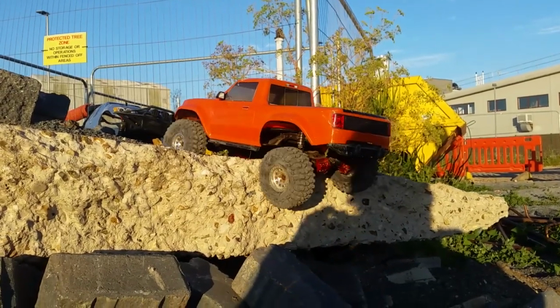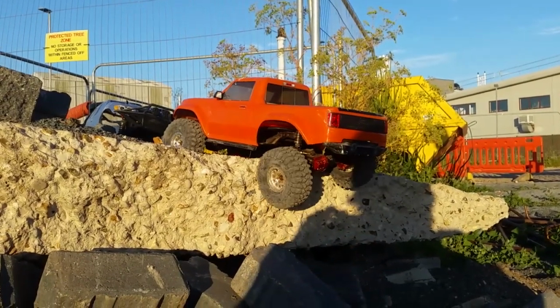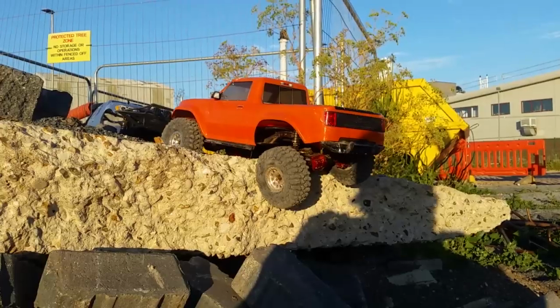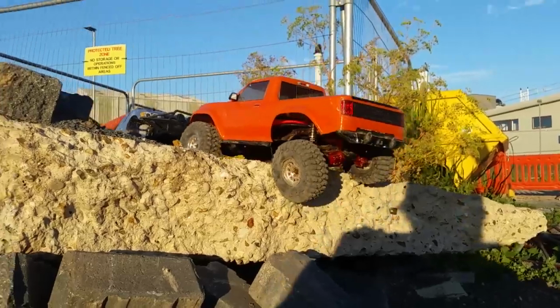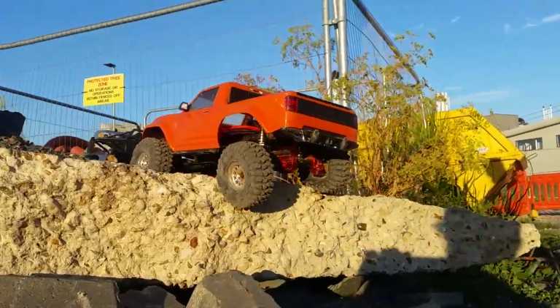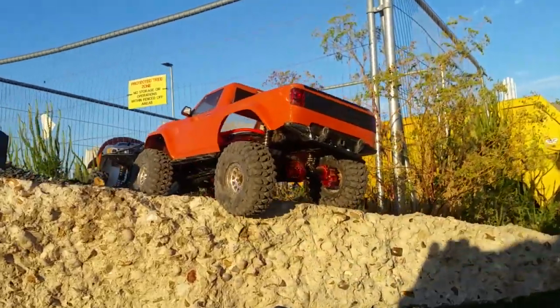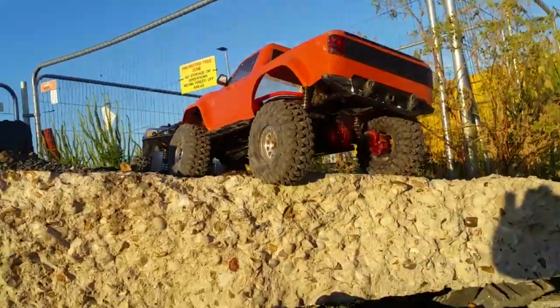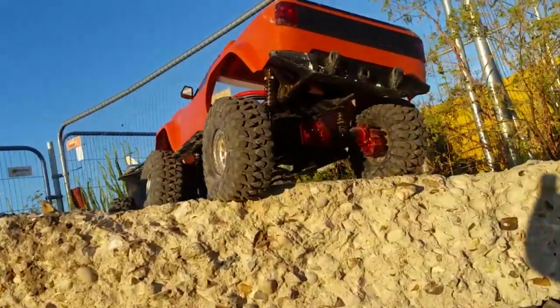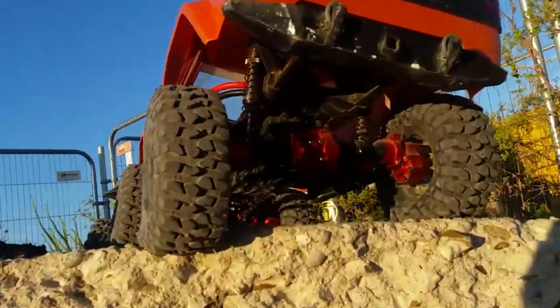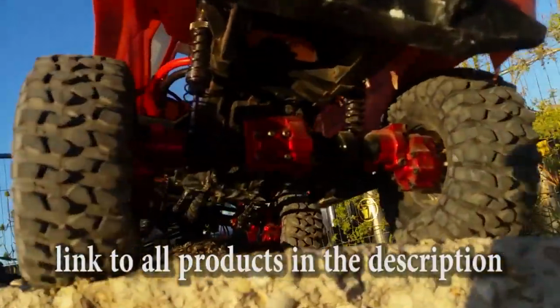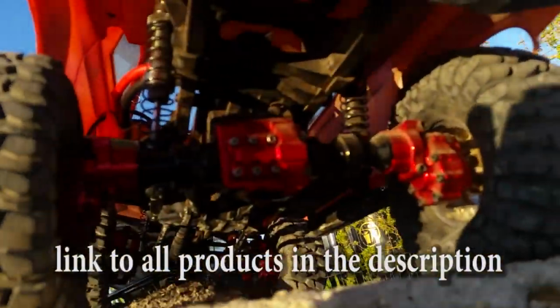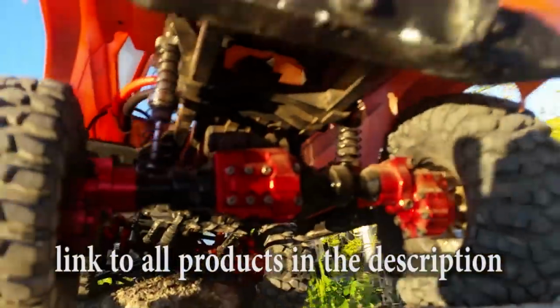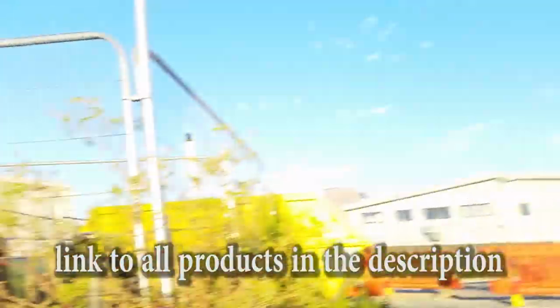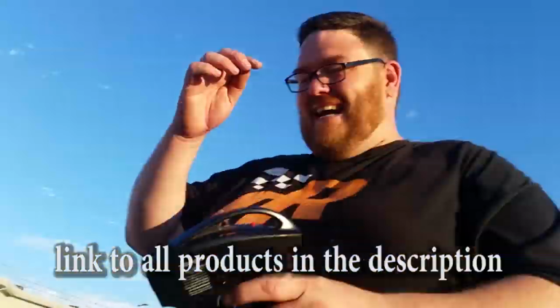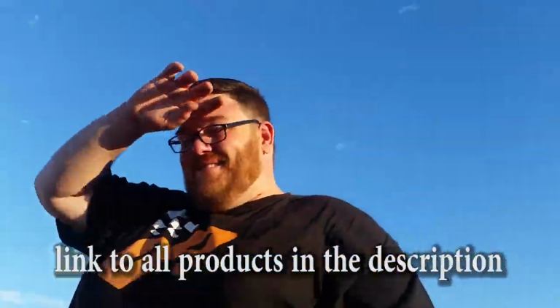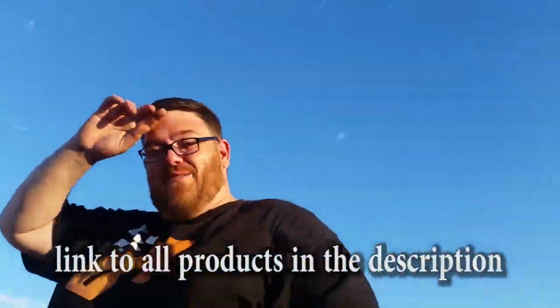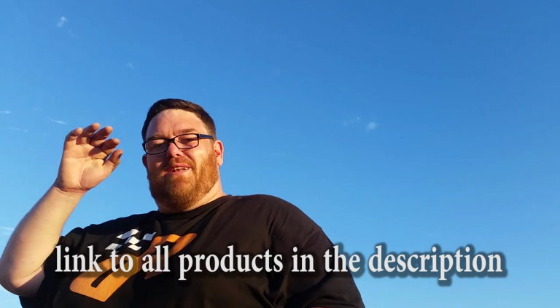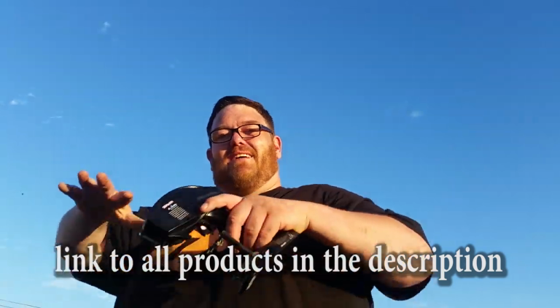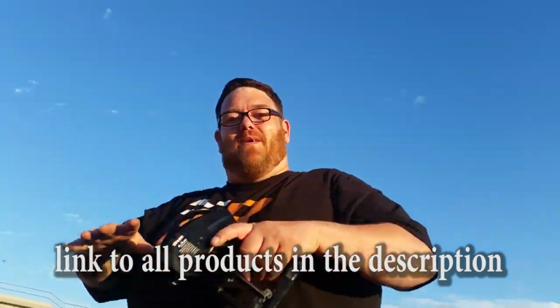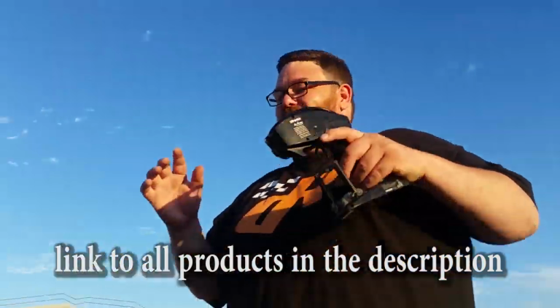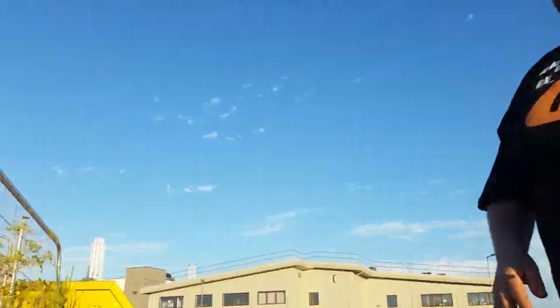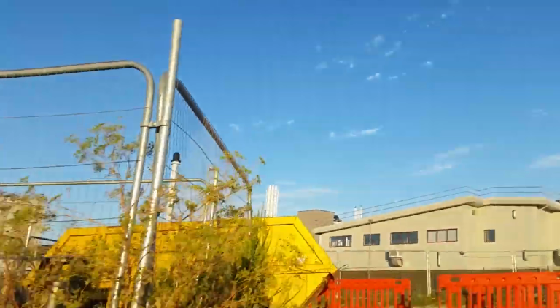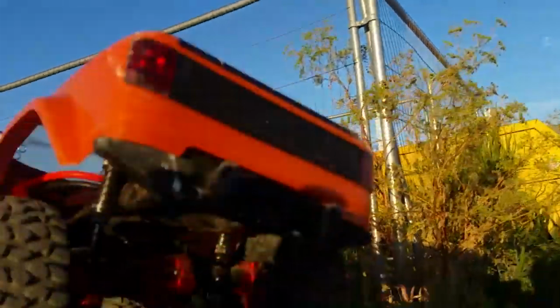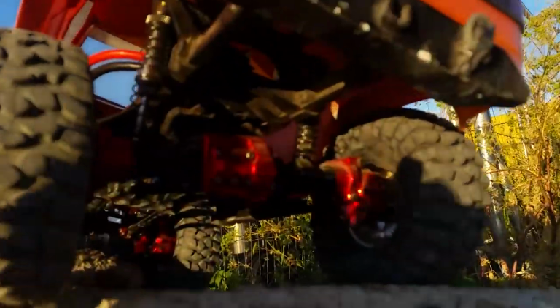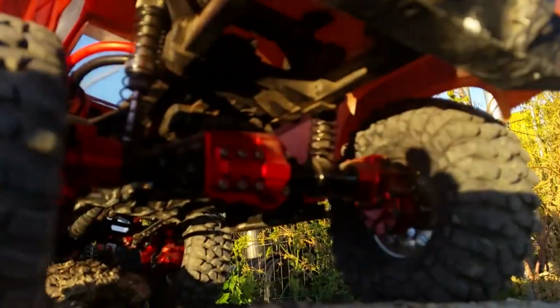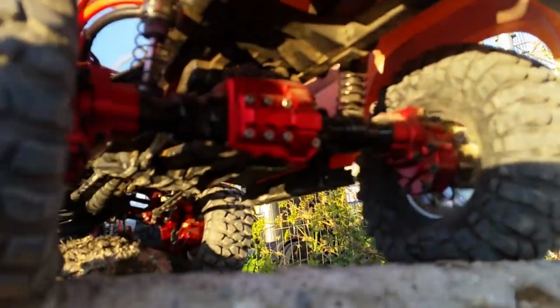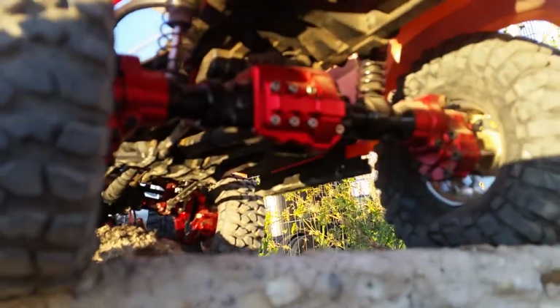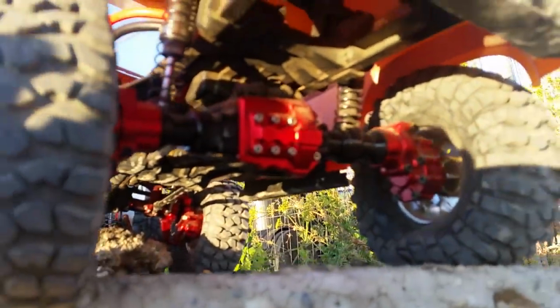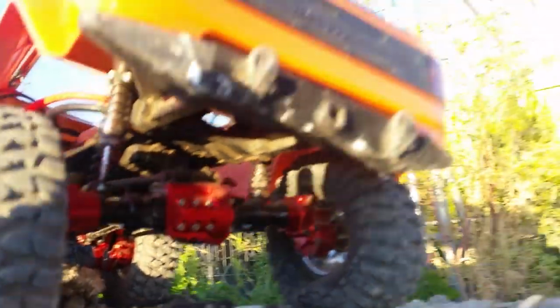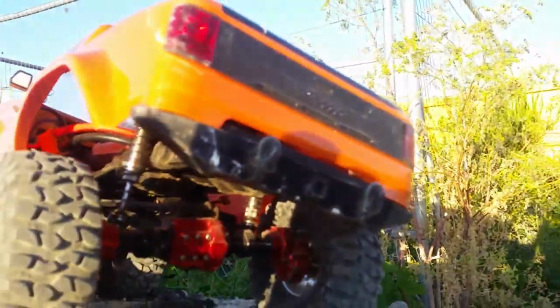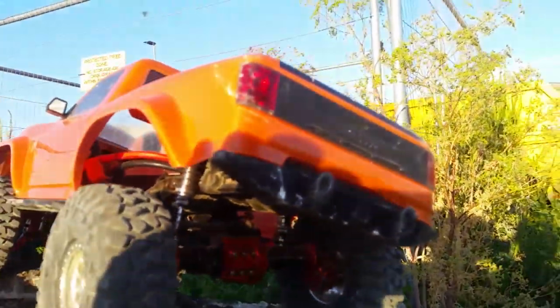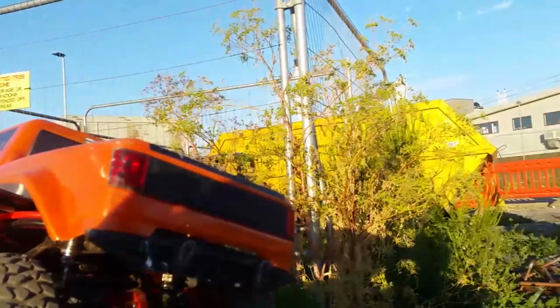Look at those axles it's got under there! I thought I'd link to those axles - they're awesome, lots of low-down weight. I'm really enjoying them. They look epic. What do you think? The winching was quite cool - I reckon level three geek. Yeah, totally.